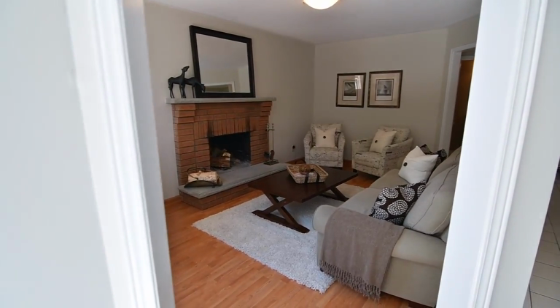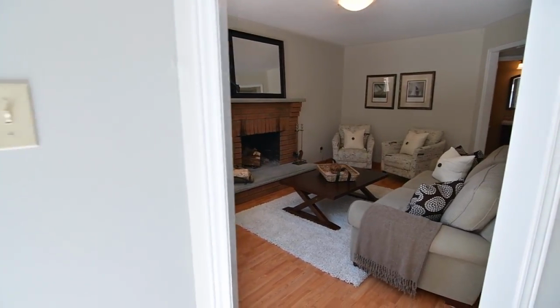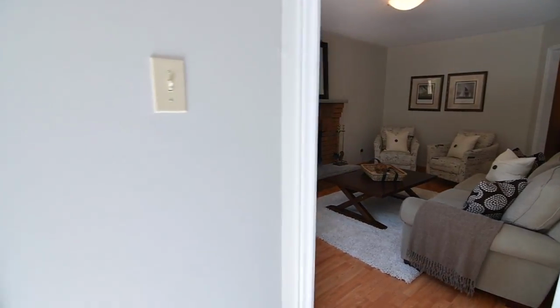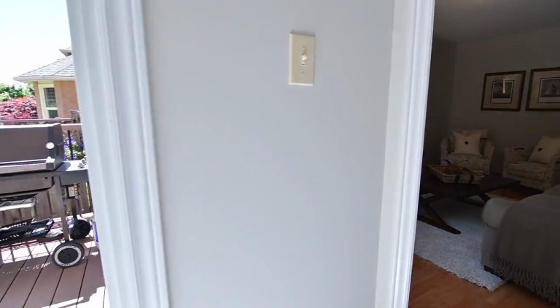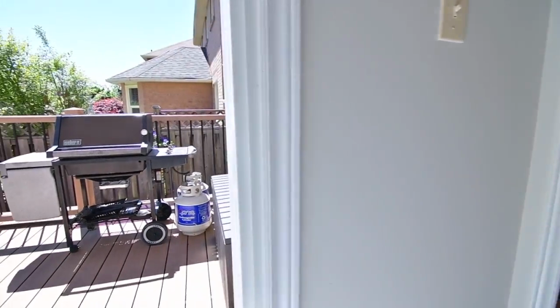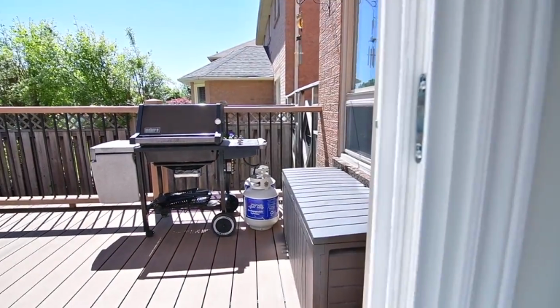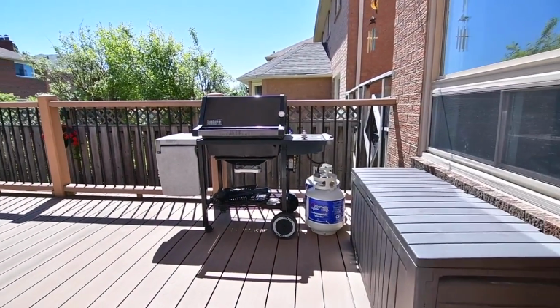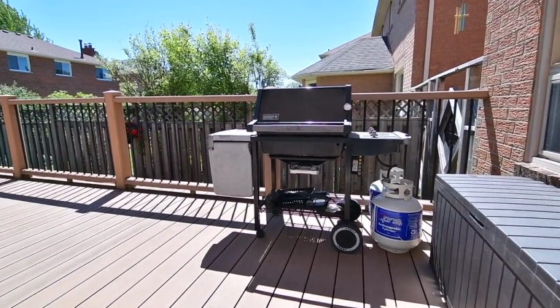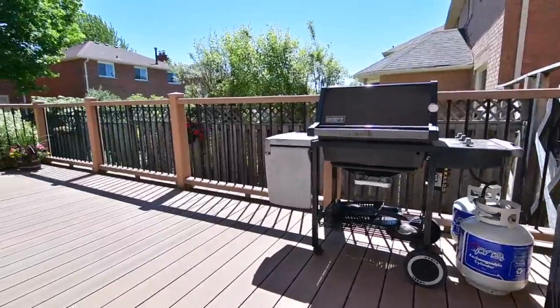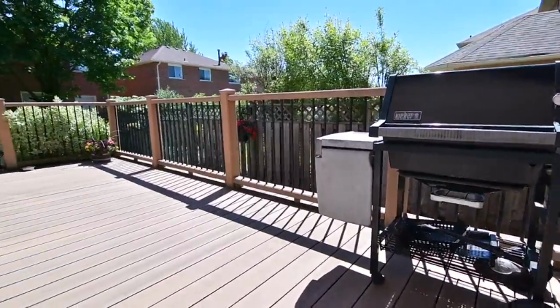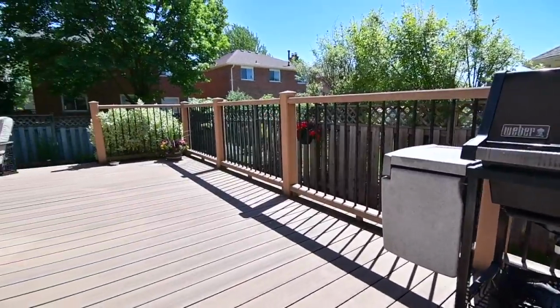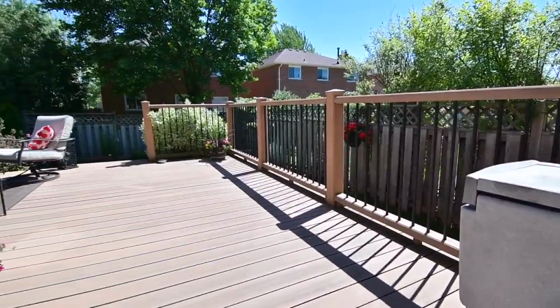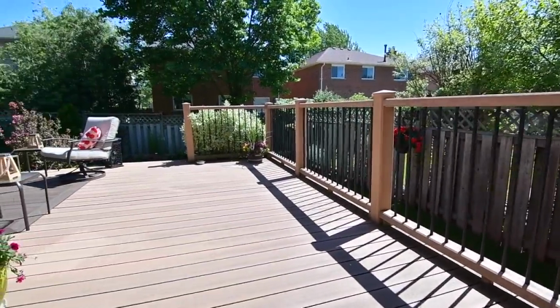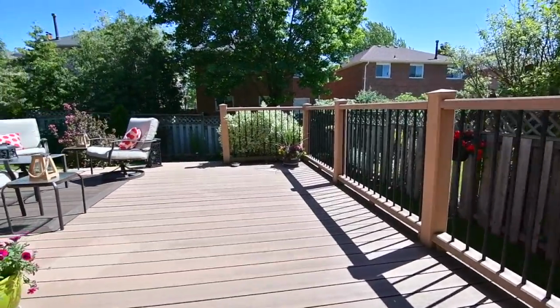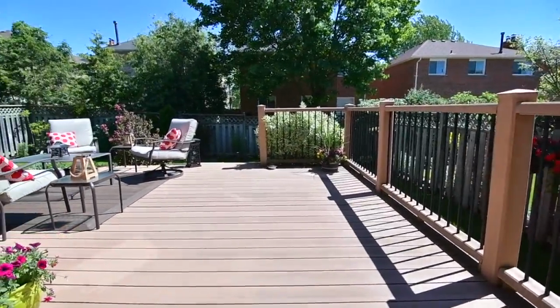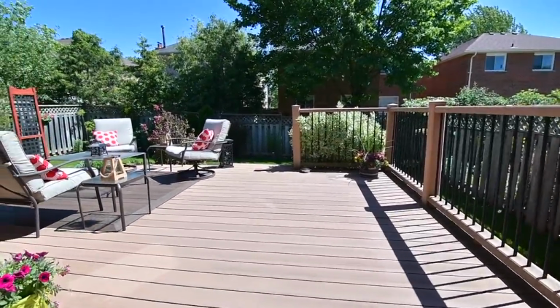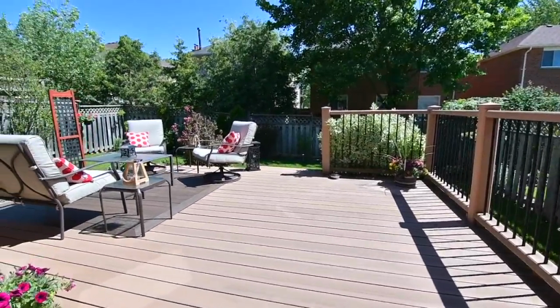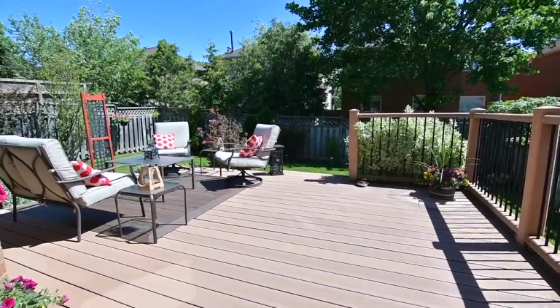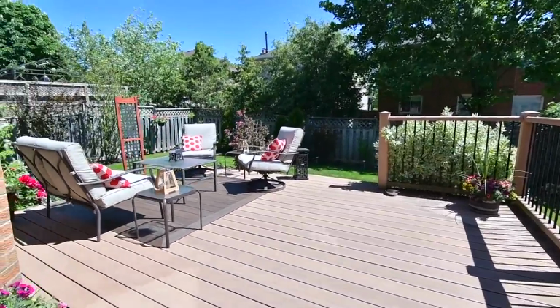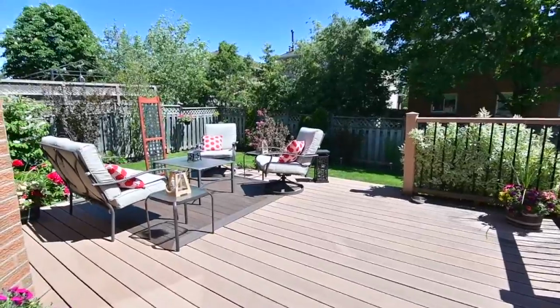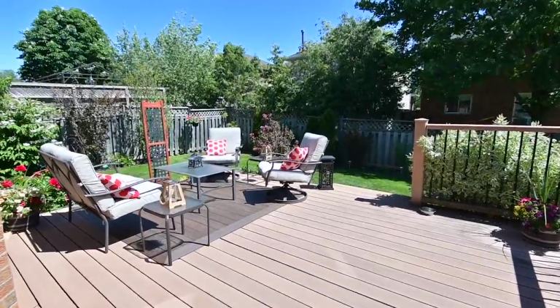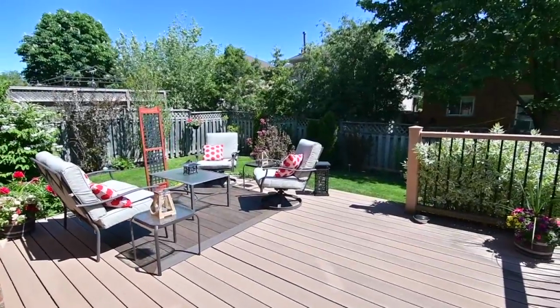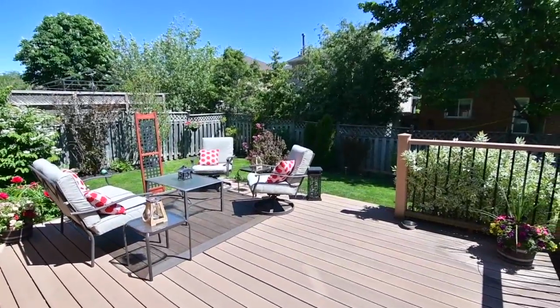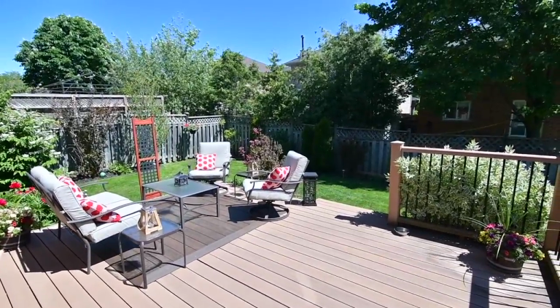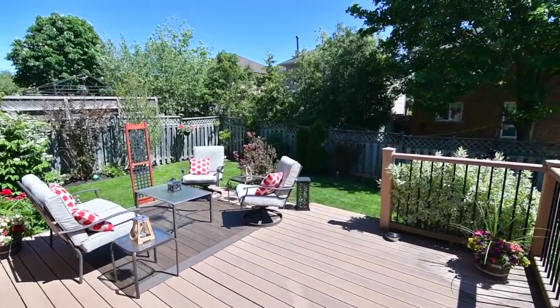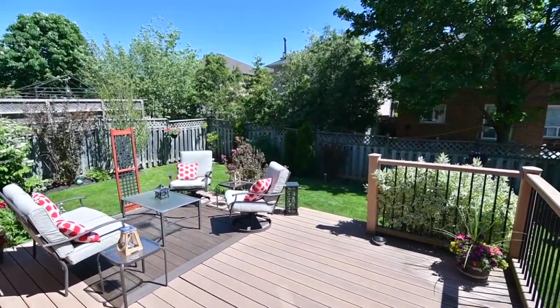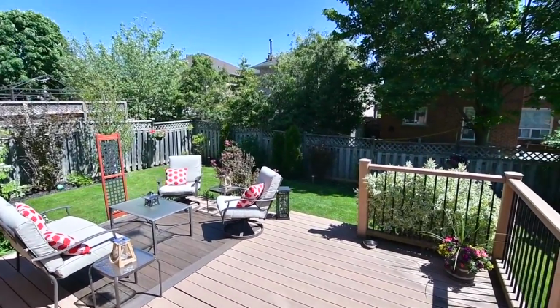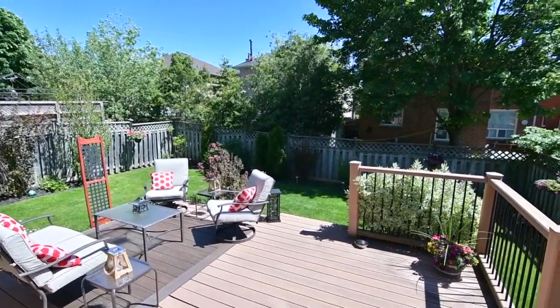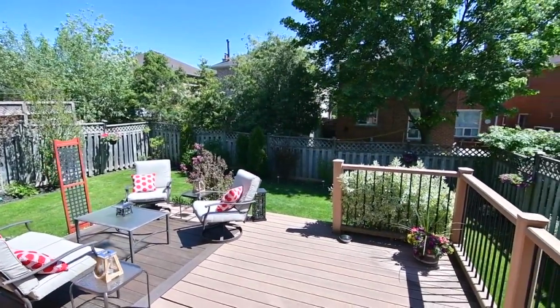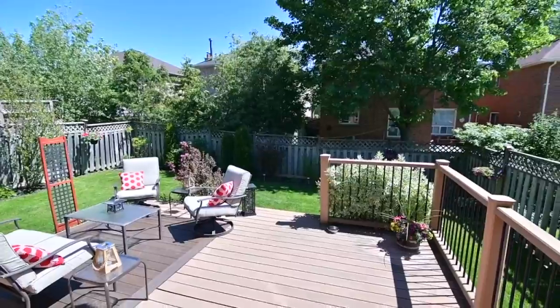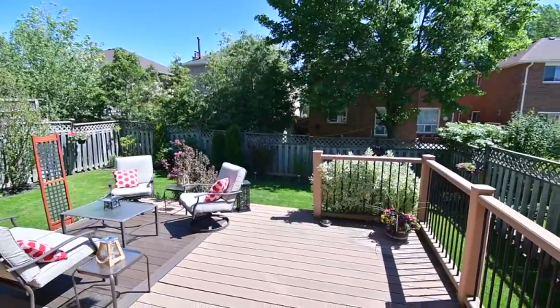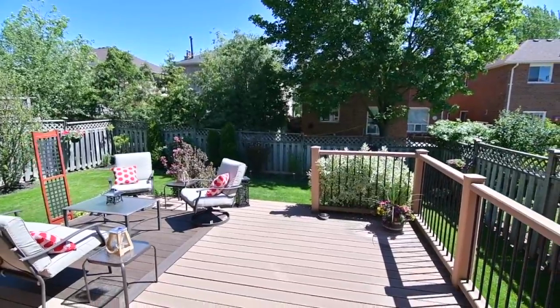Off the breakfast area is a sliding door walkout onto a large deck with railing in this home's private and sun-filled backyard — a personal oasis of landscaped gardens, a manicured lawn, surrounded by mature trees and shrubbery.